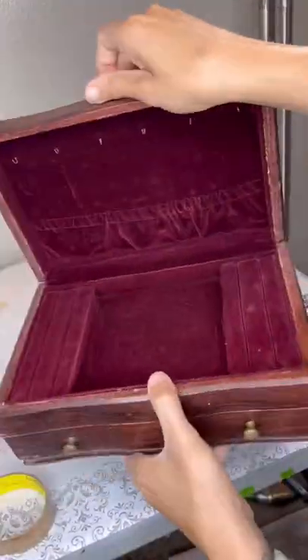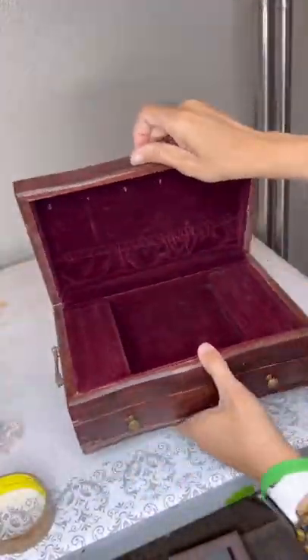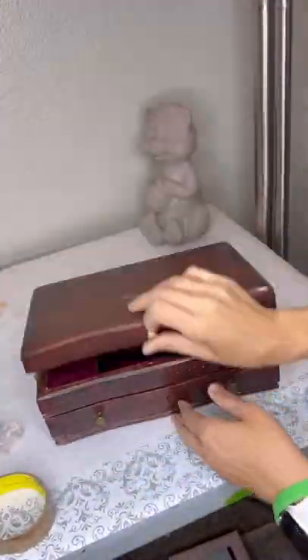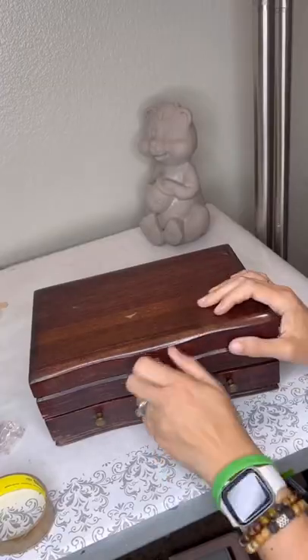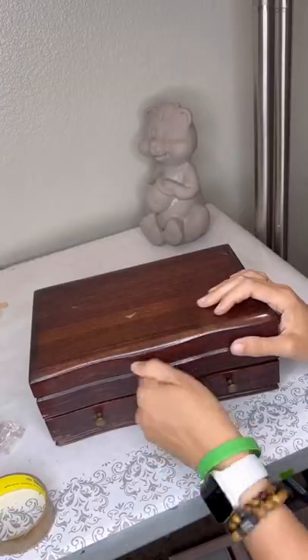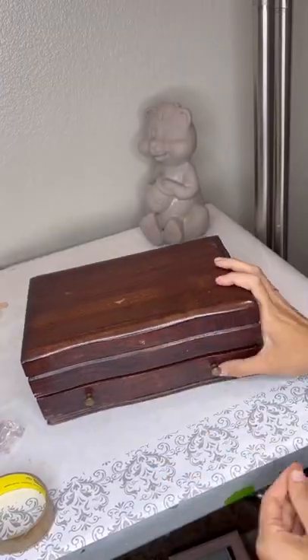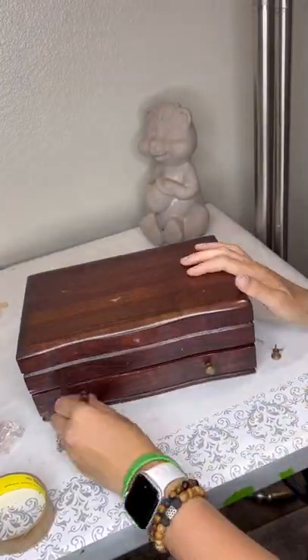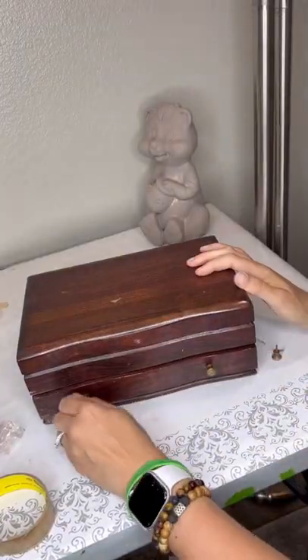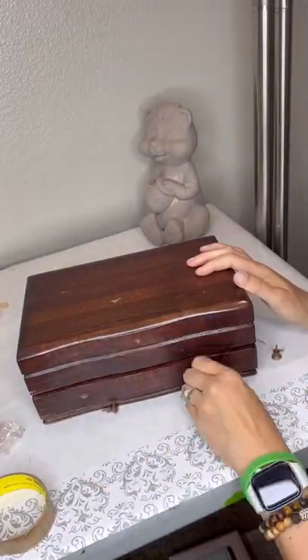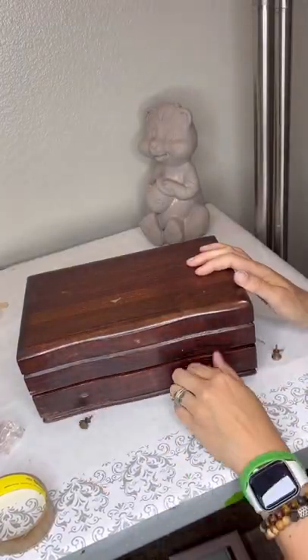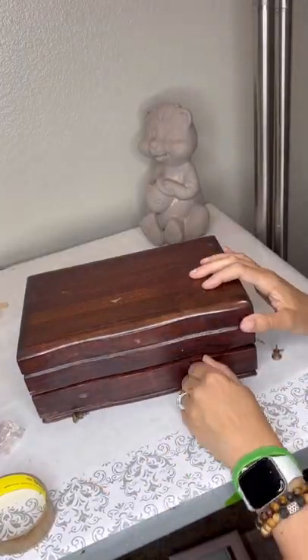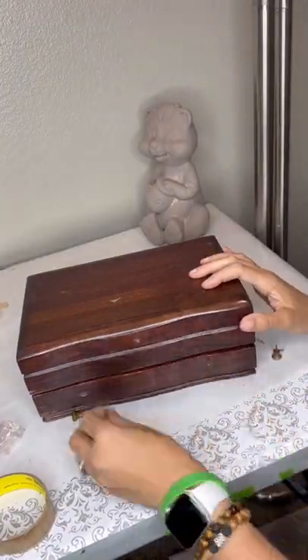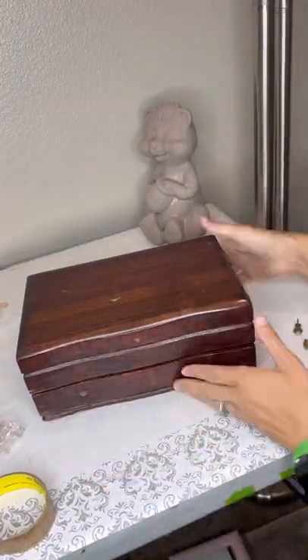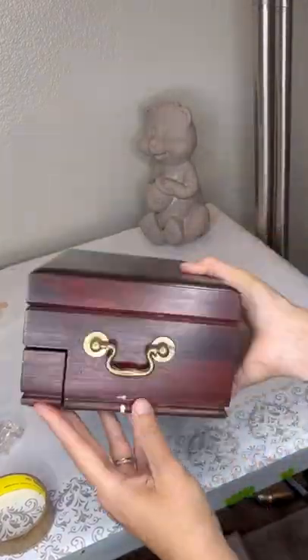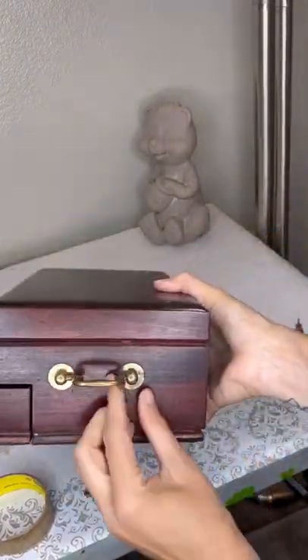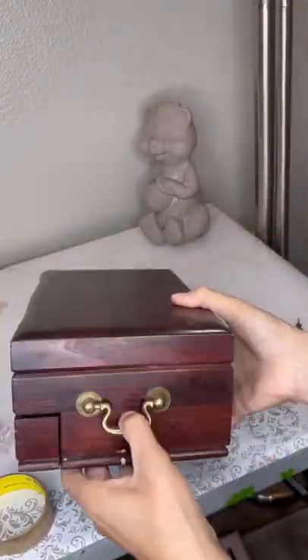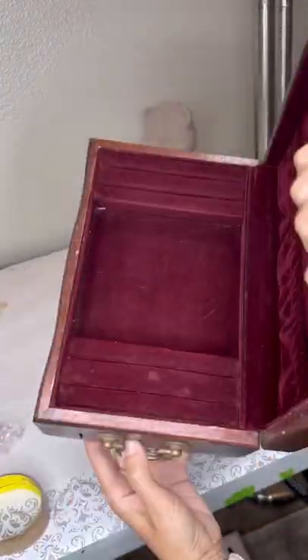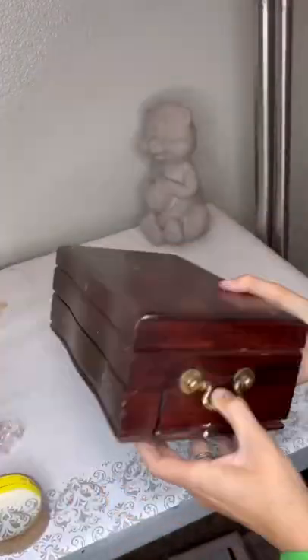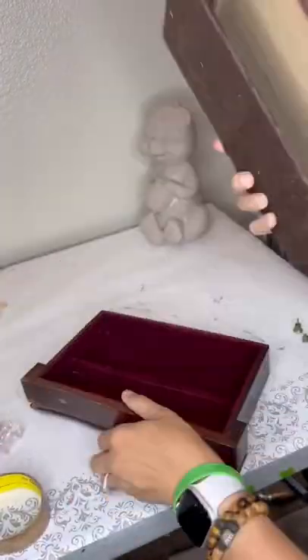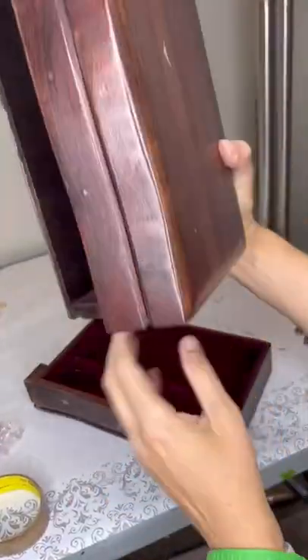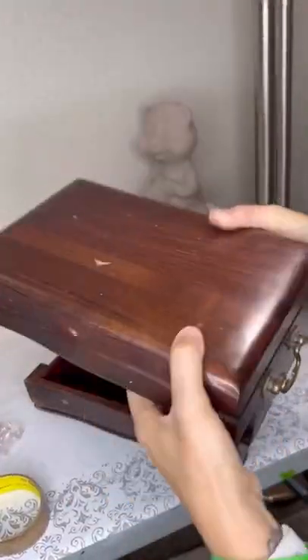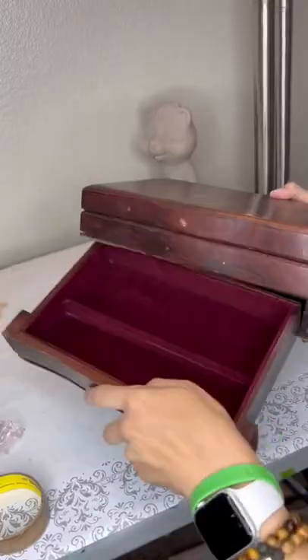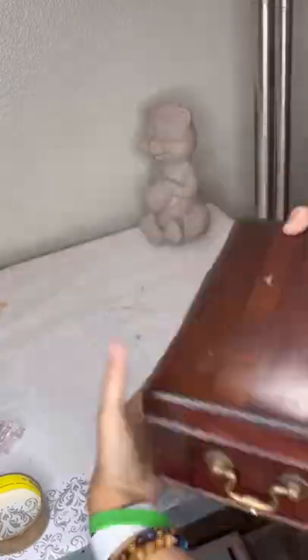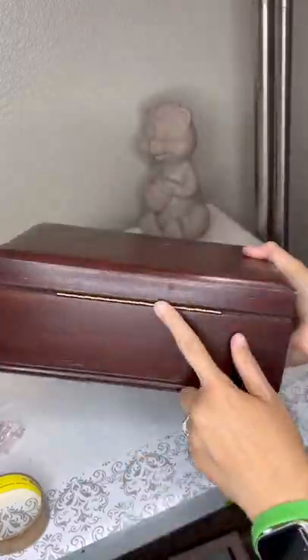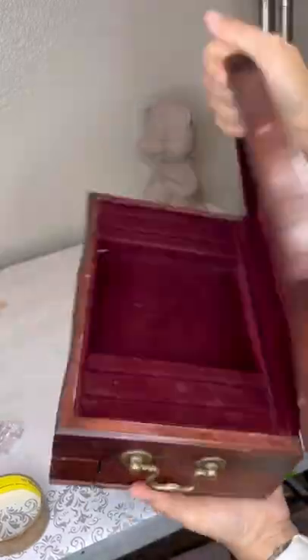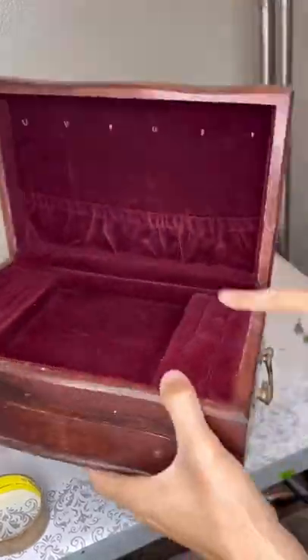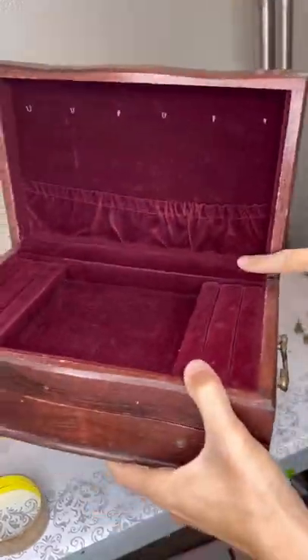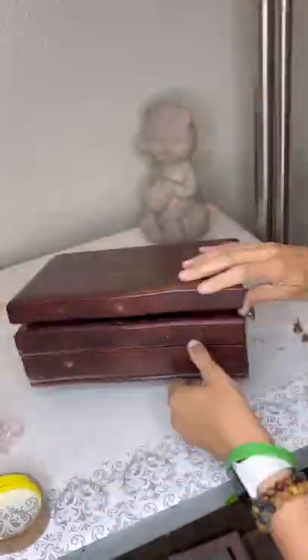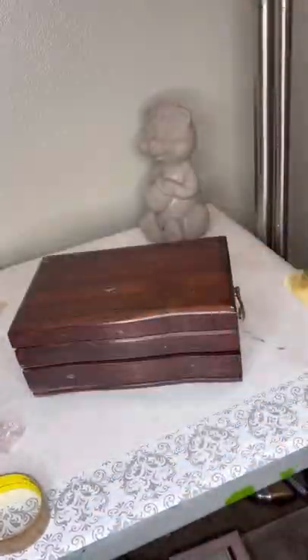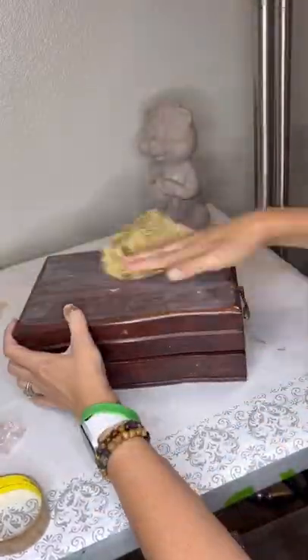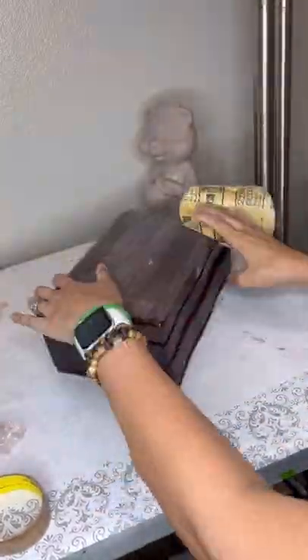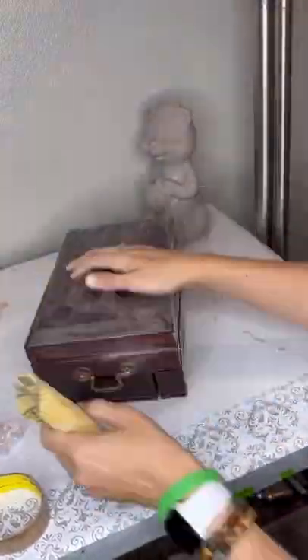I grab all the hardware — I usually remove all the hardware, but these are stuck on, and the hinges in the back are covered in fabric on the inside, so they have to stay too.